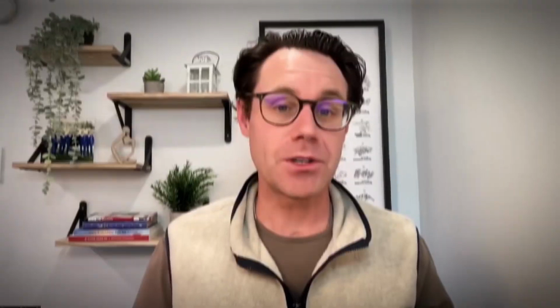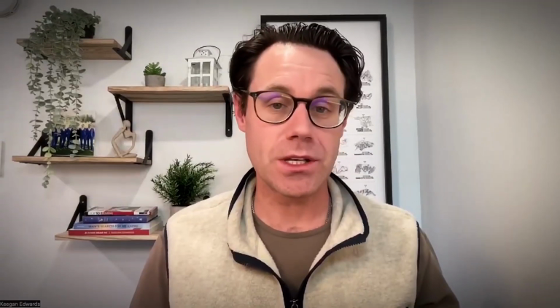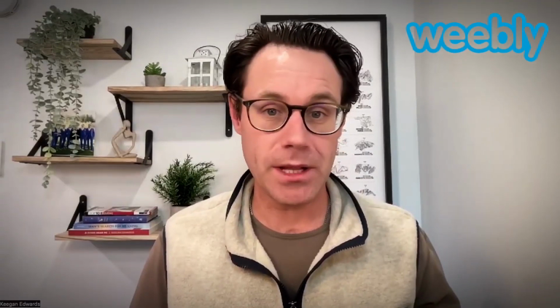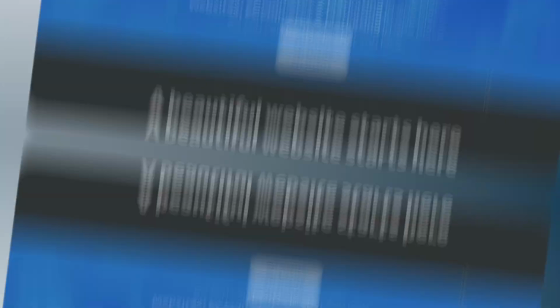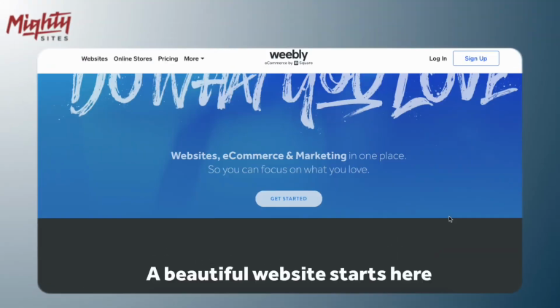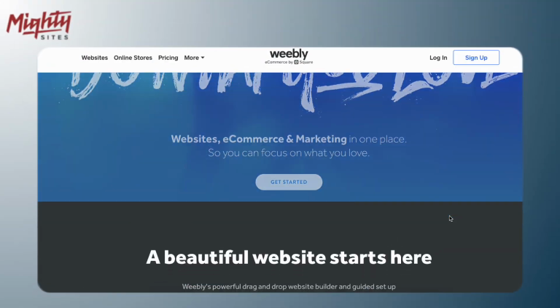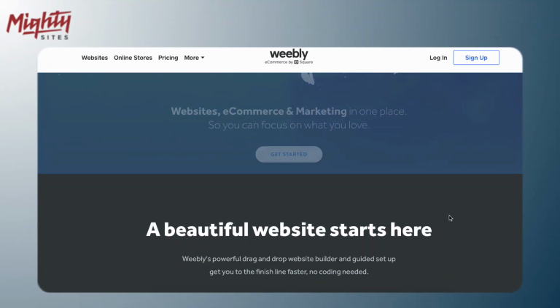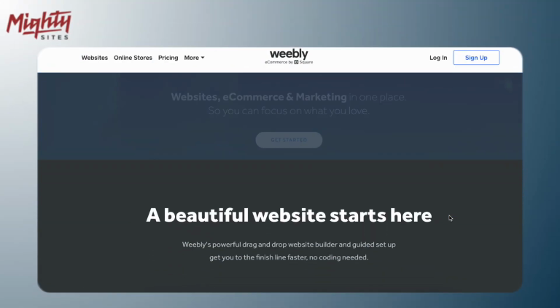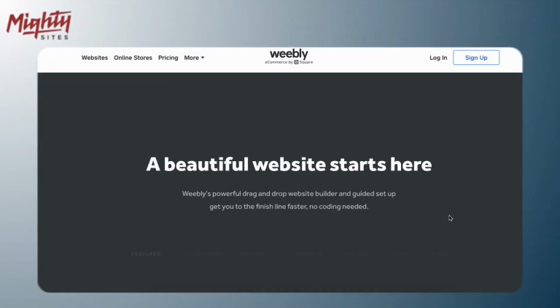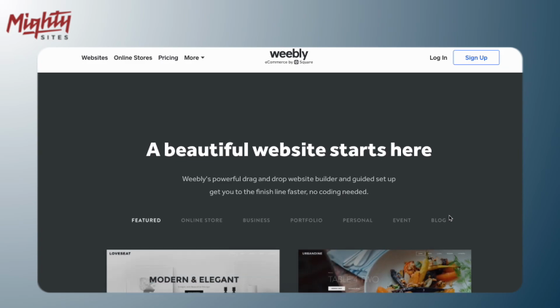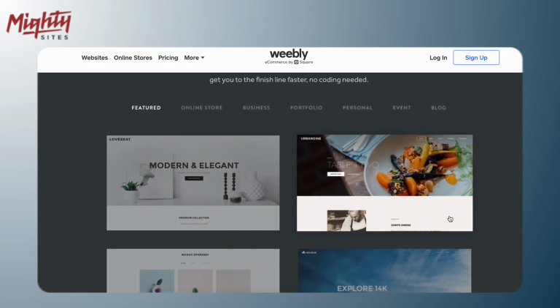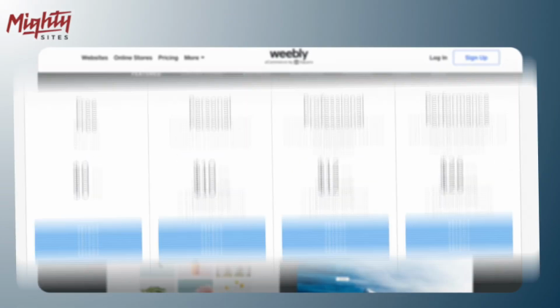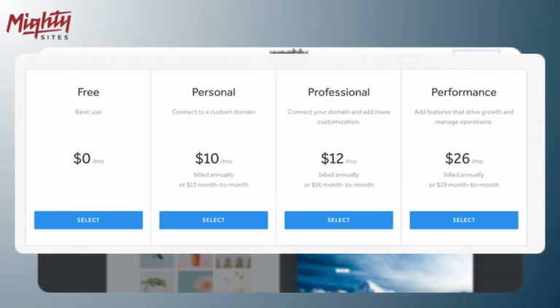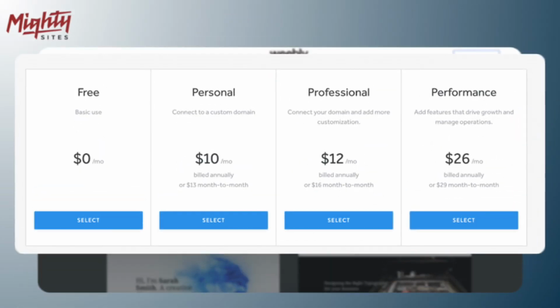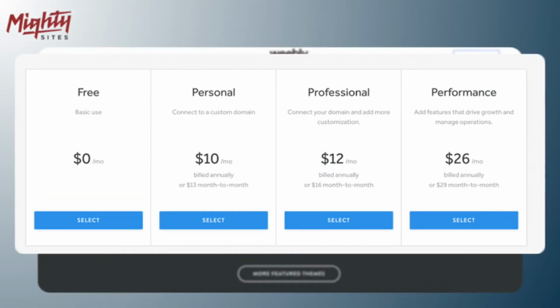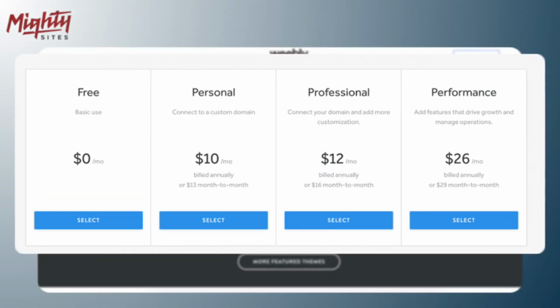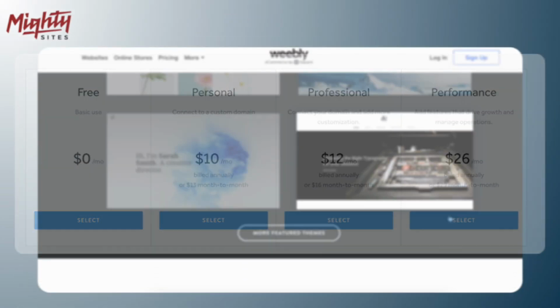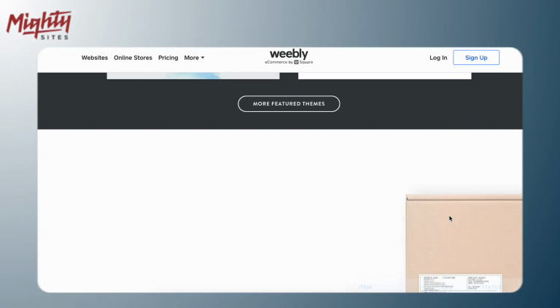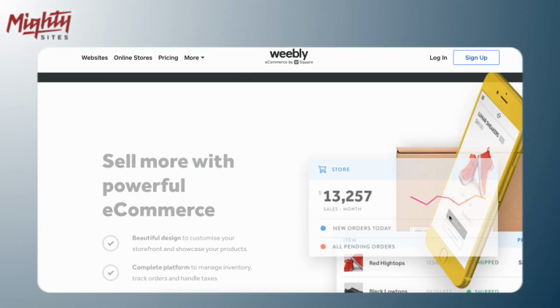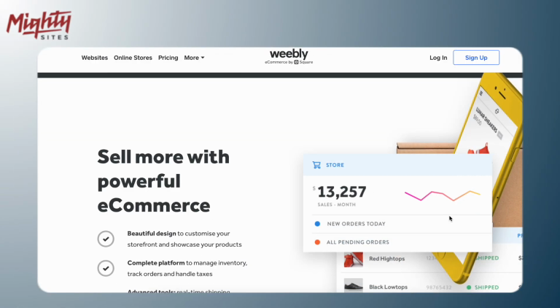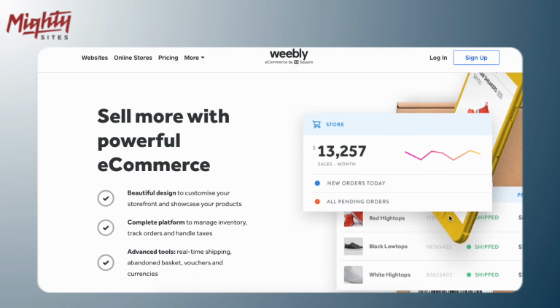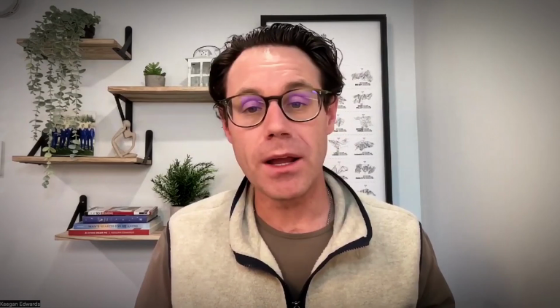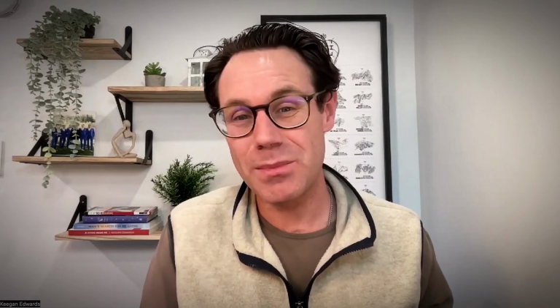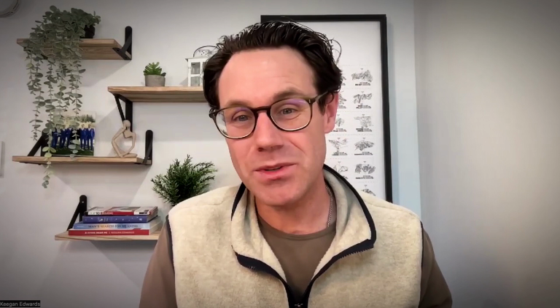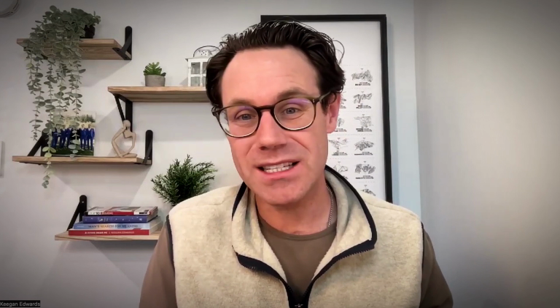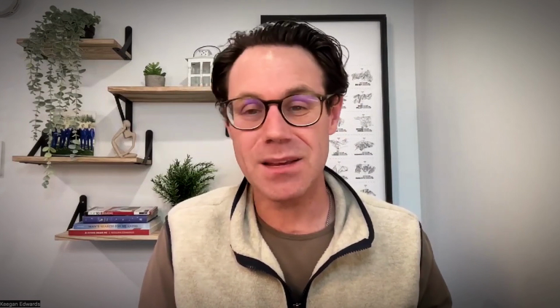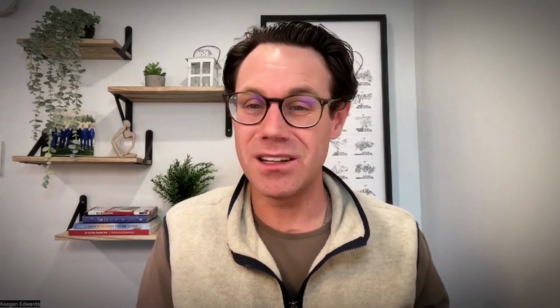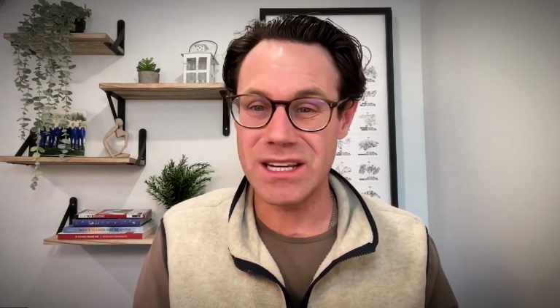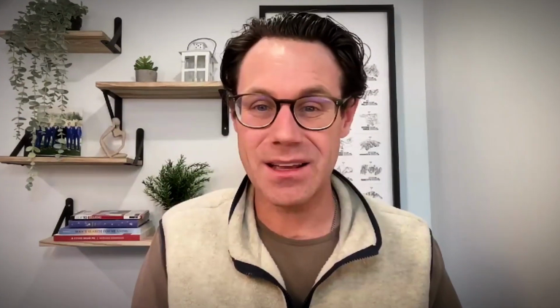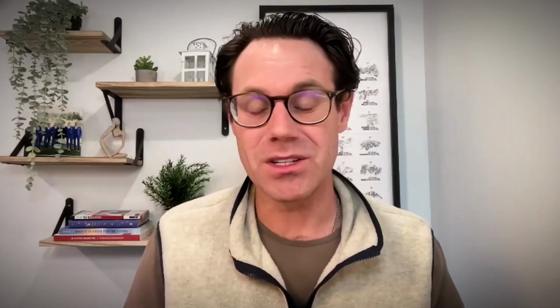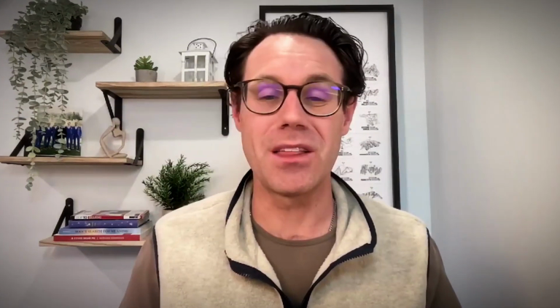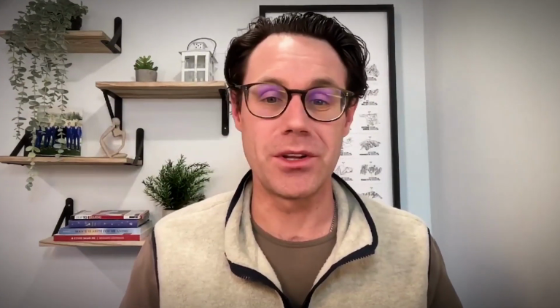Number six is Weebly, another solid option especially if you're looking for a good value. Their plans are very affordable and they have a good mix of features and ease of use. But Weebly's website designs can be a little outdated compared to some of the other builders.